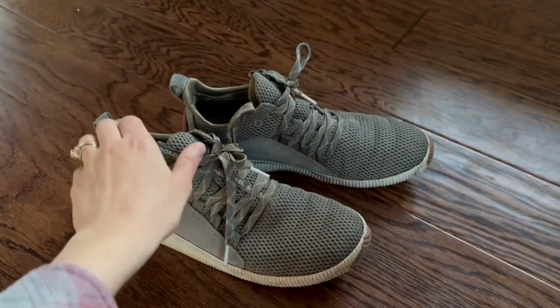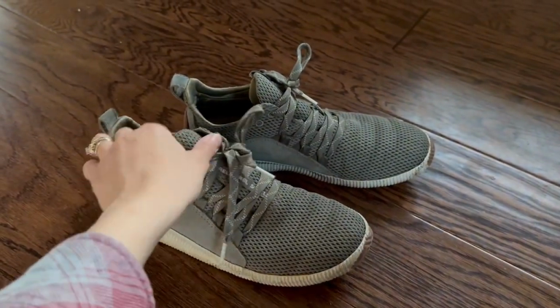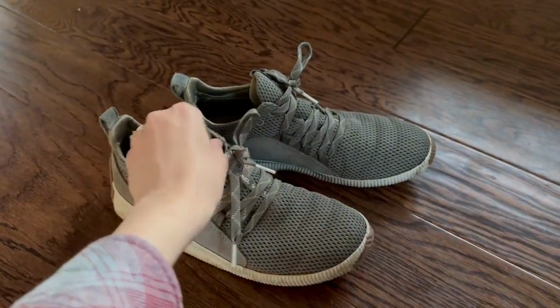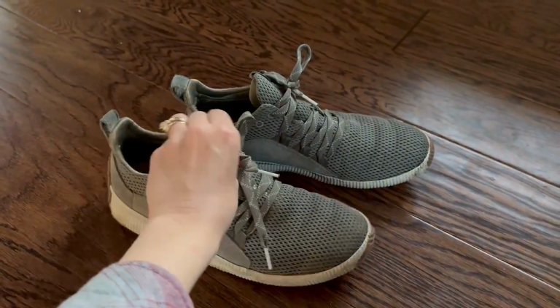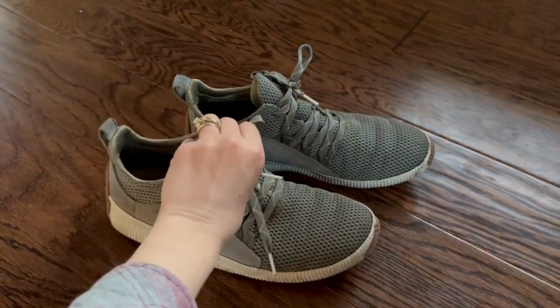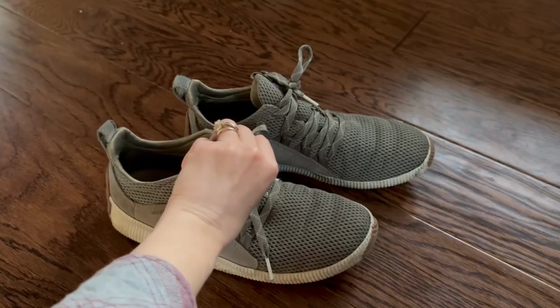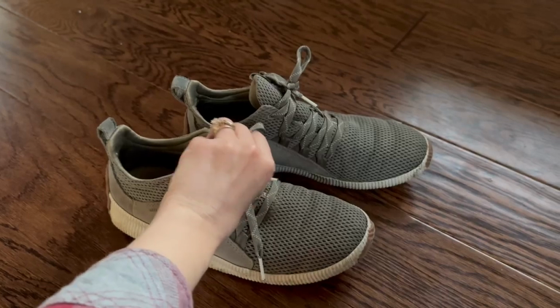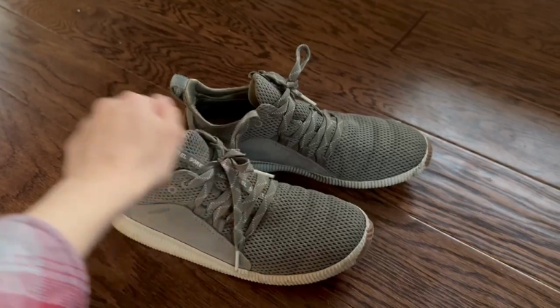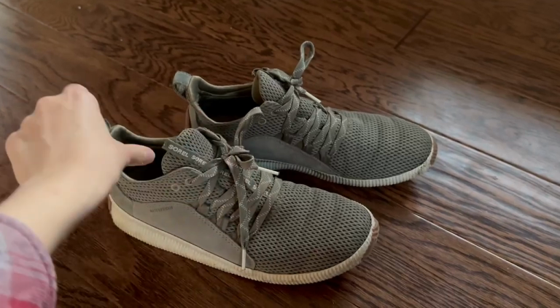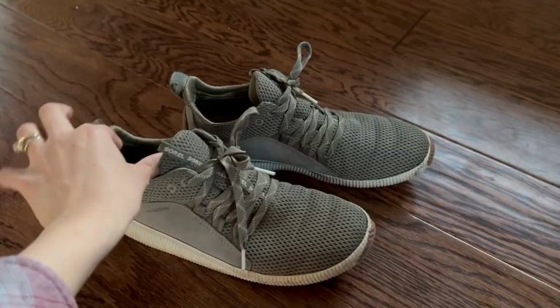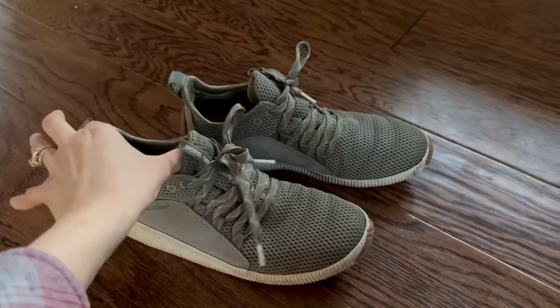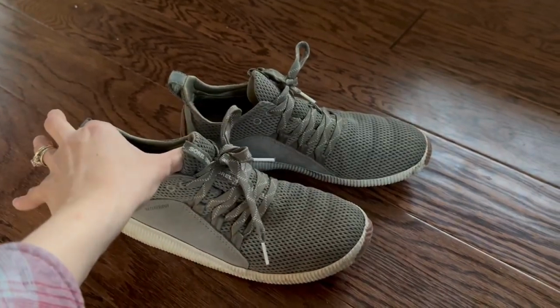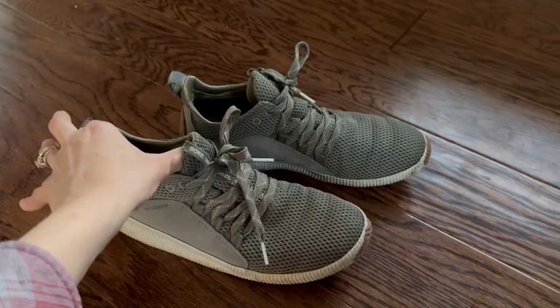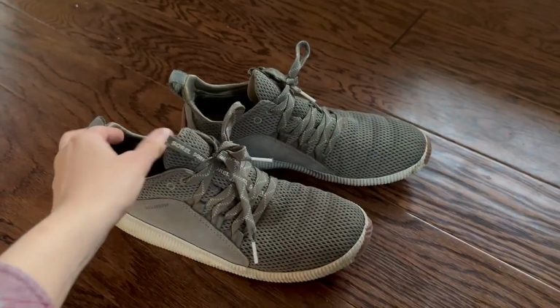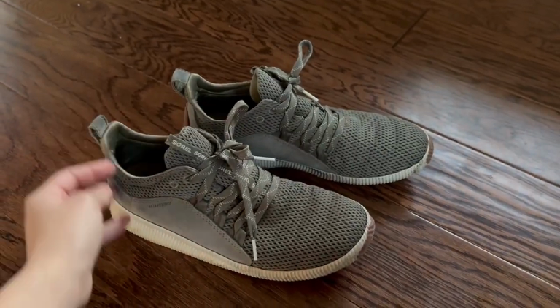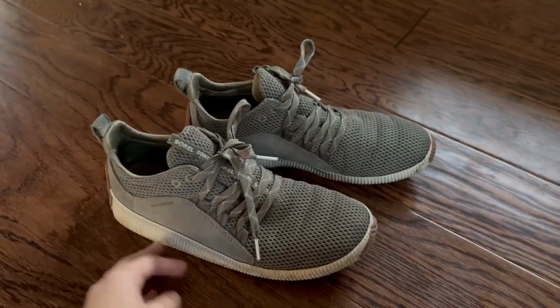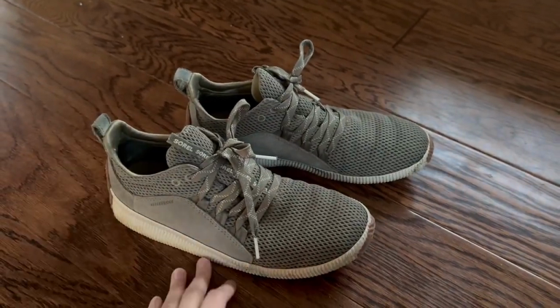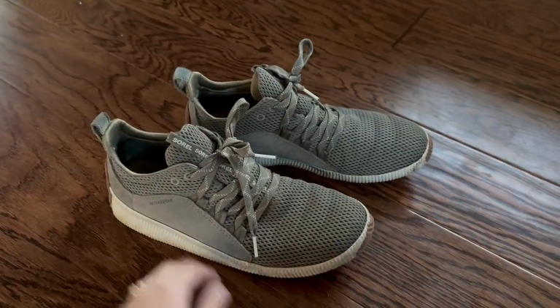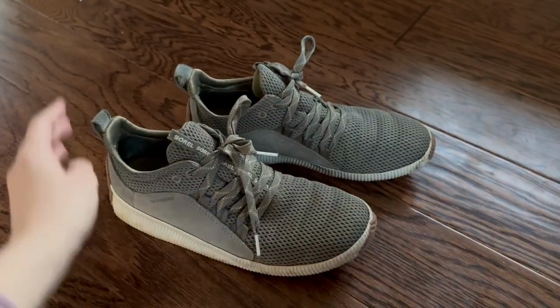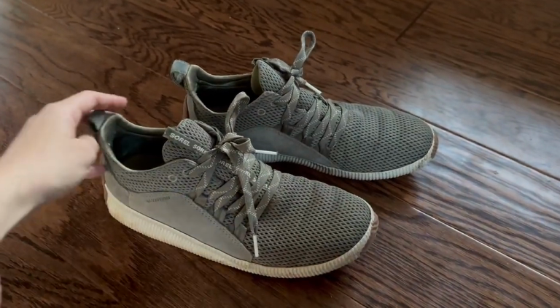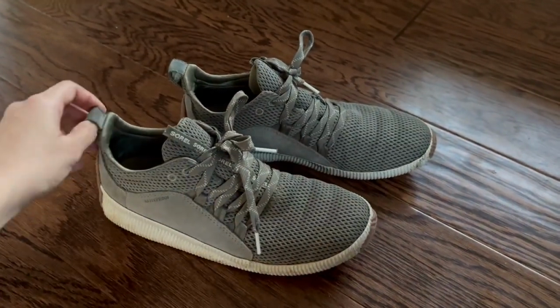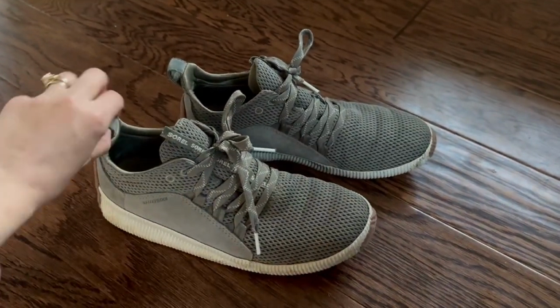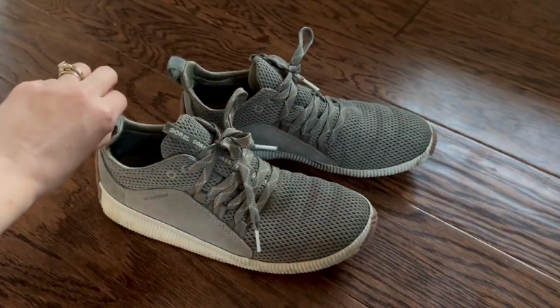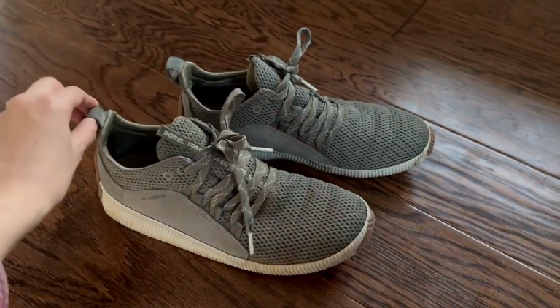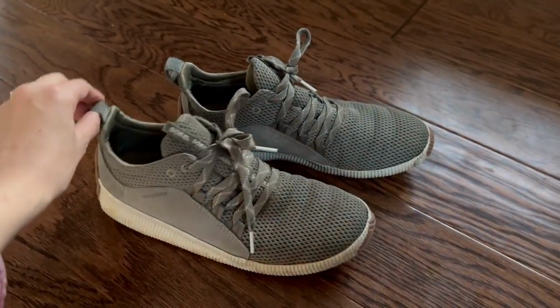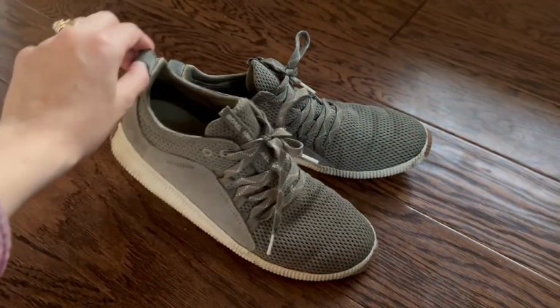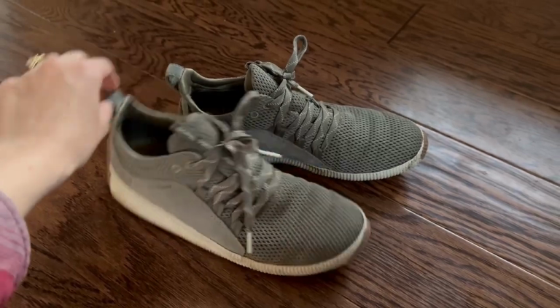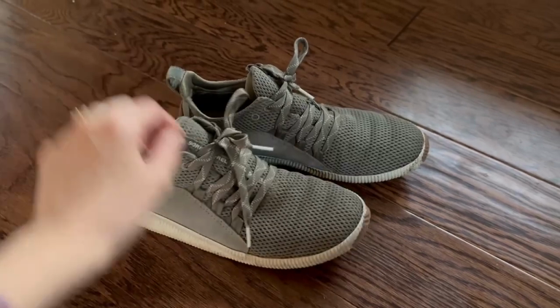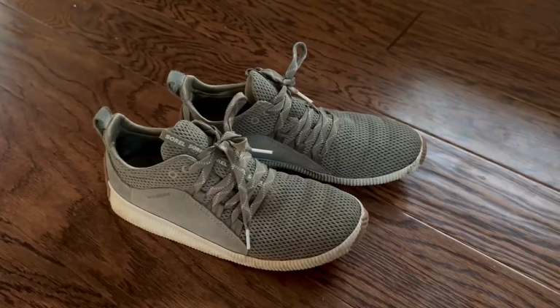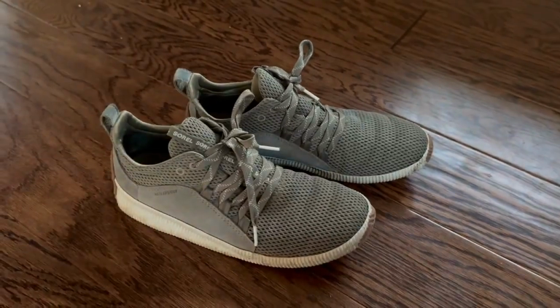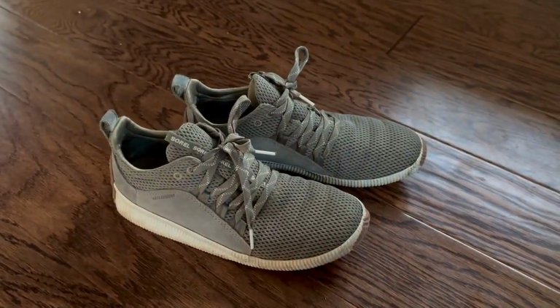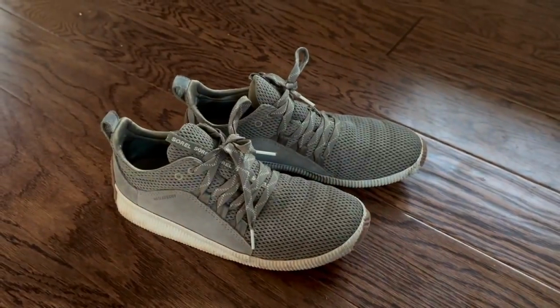I can even slip the shoe on myself without having to untie them, which is really great. There's an easy handle back here just to slide them on — quick action.